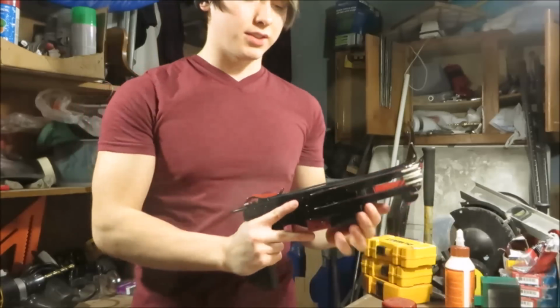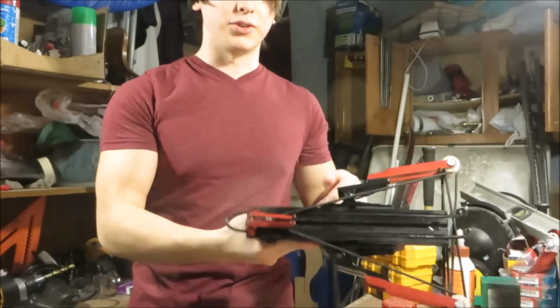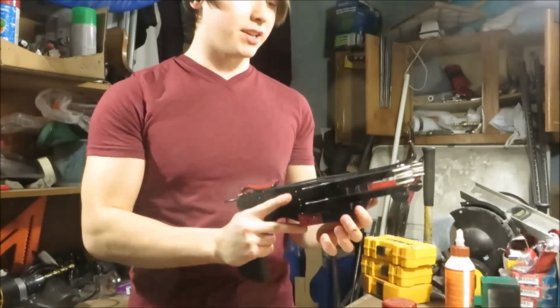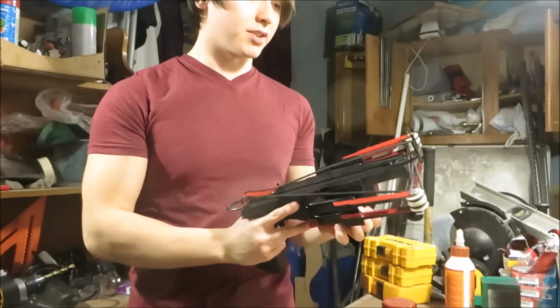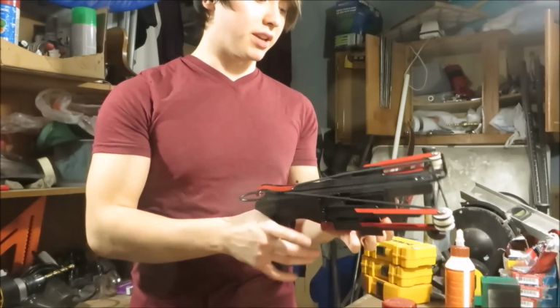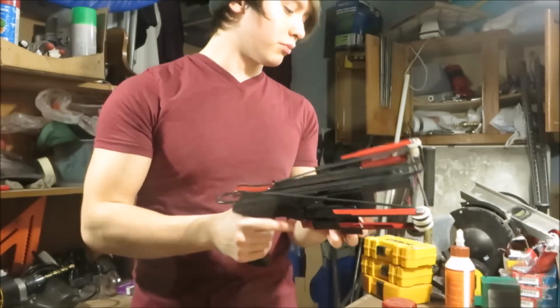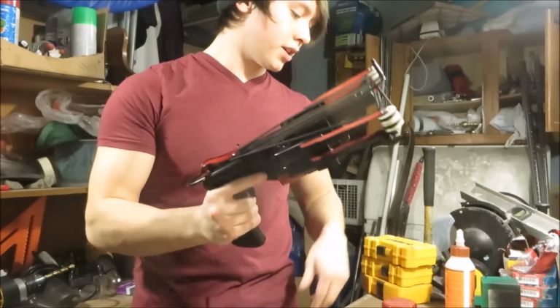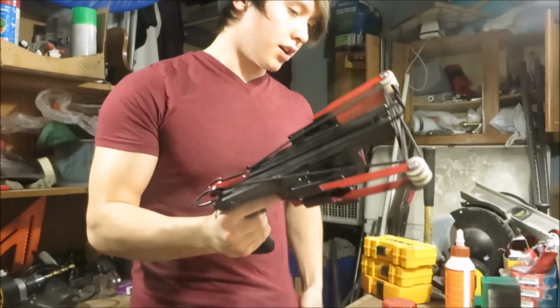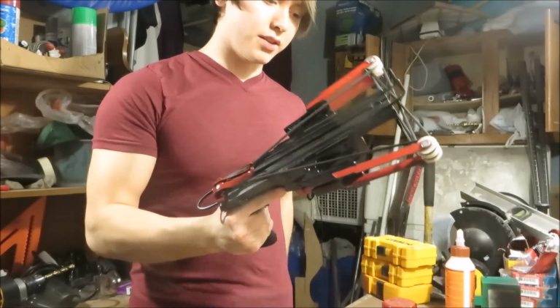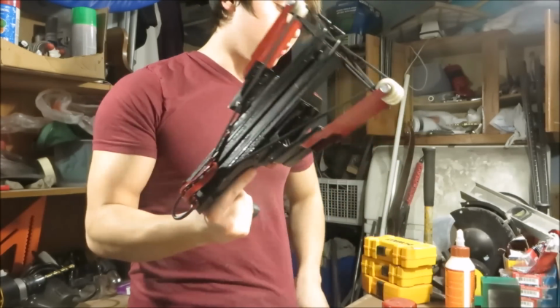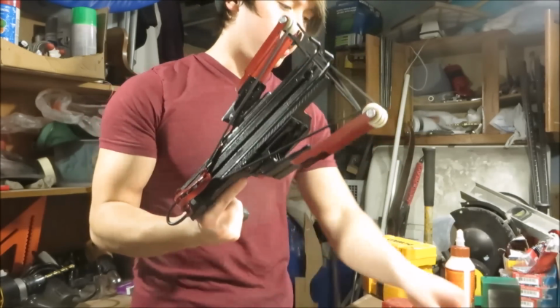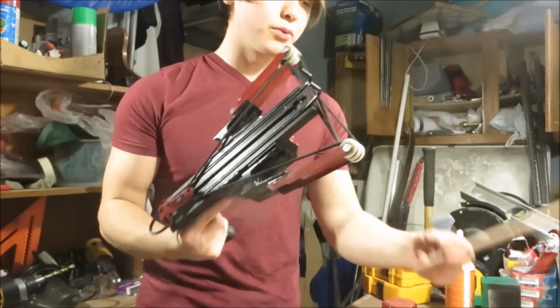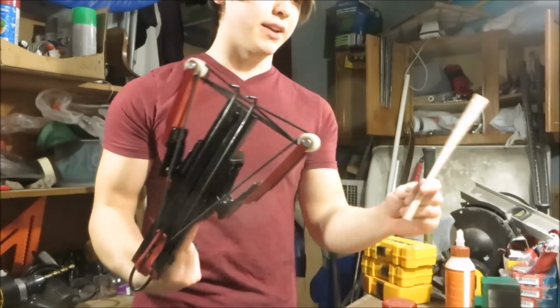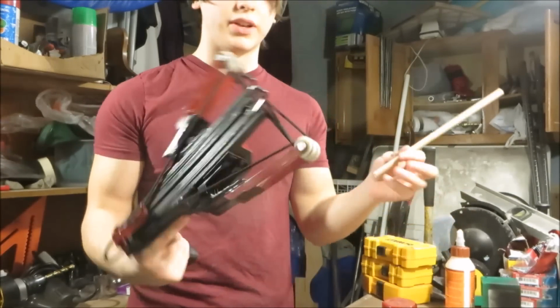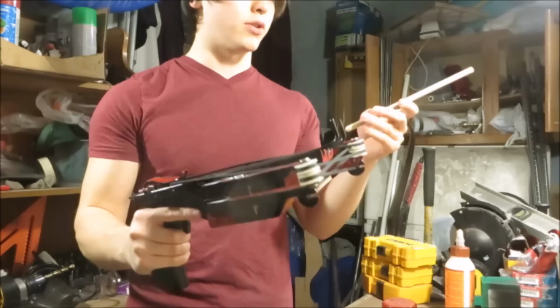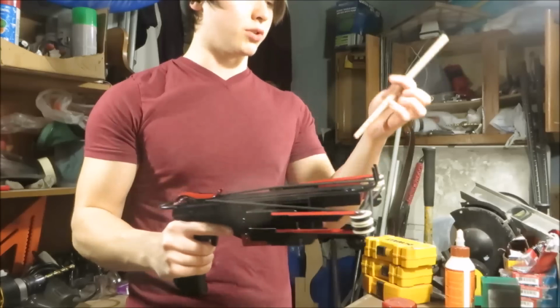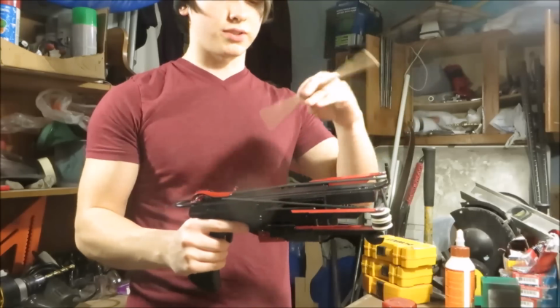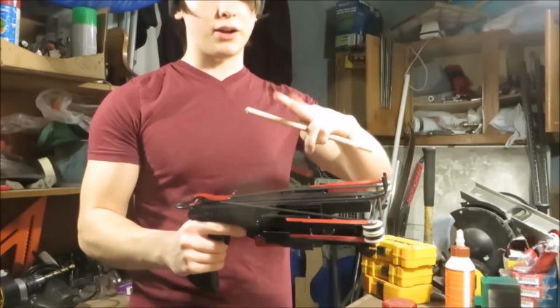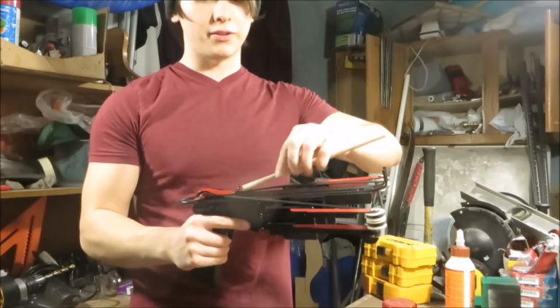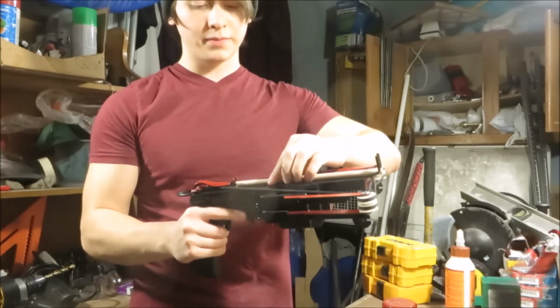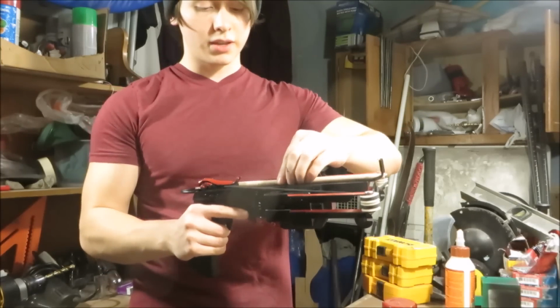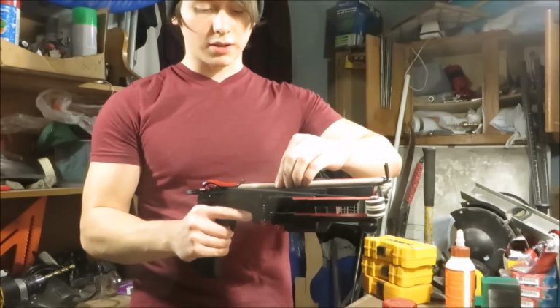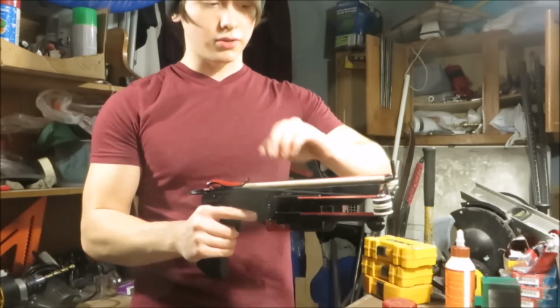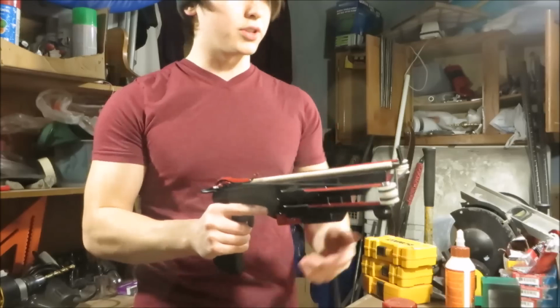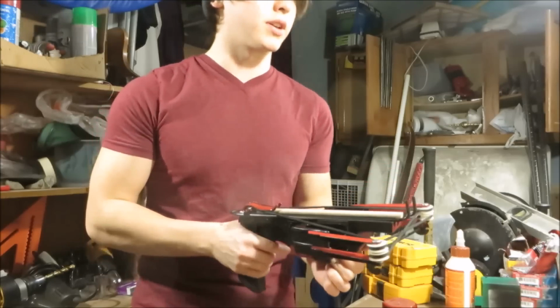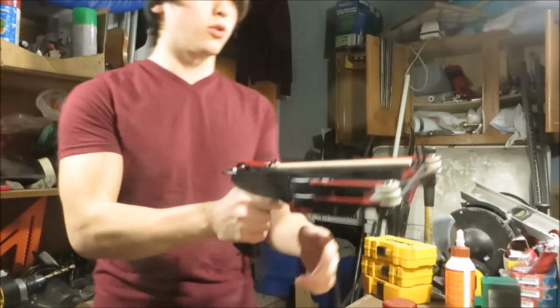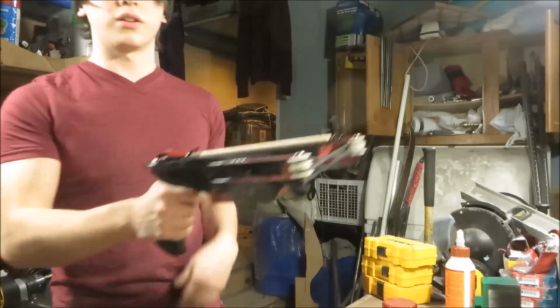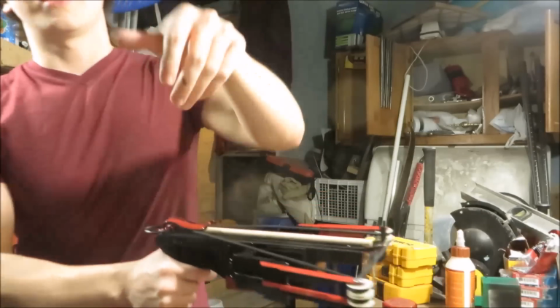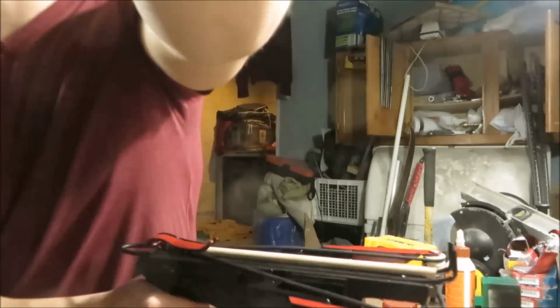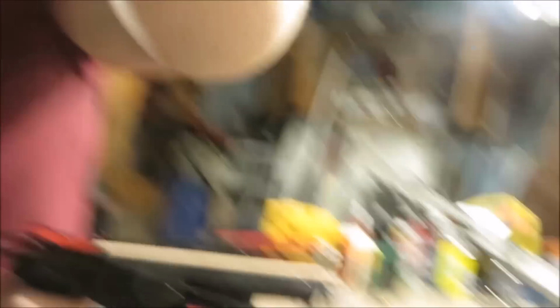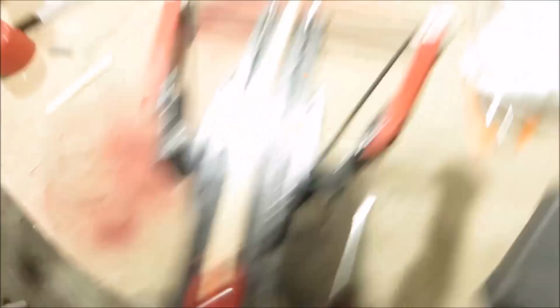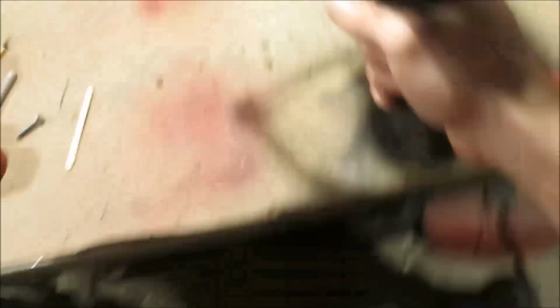It's a little sticky because I just painted it, but that's how you cock it. I don't really have a real arrow — I'm just shooting this little dowel out of it. You load it just like the Cobra; I'll give you a better view.